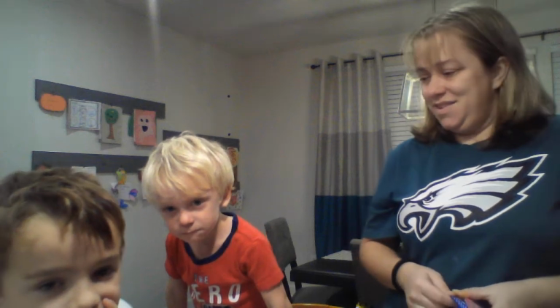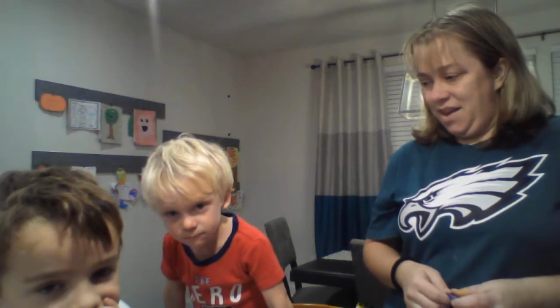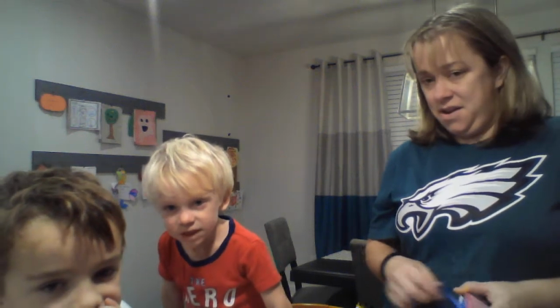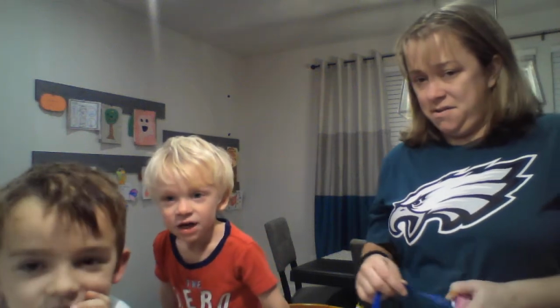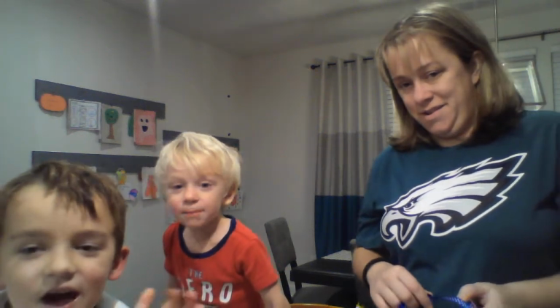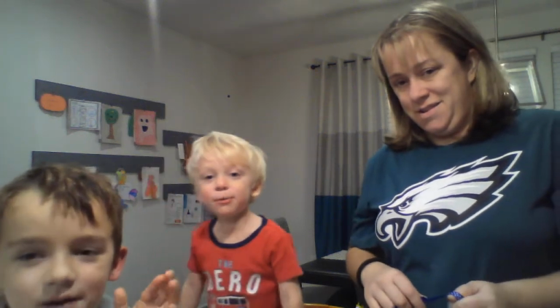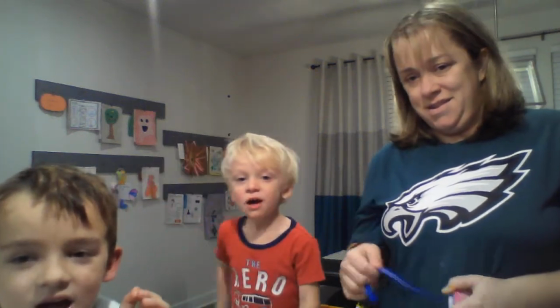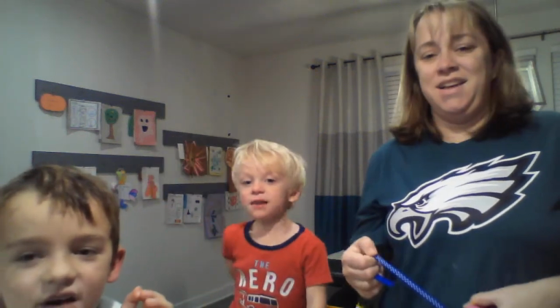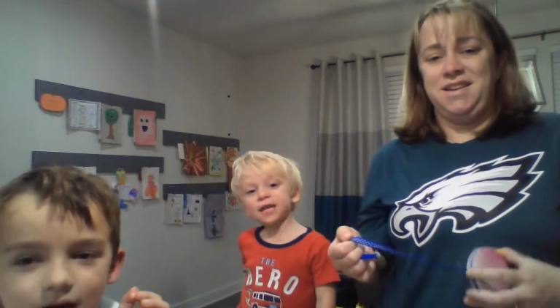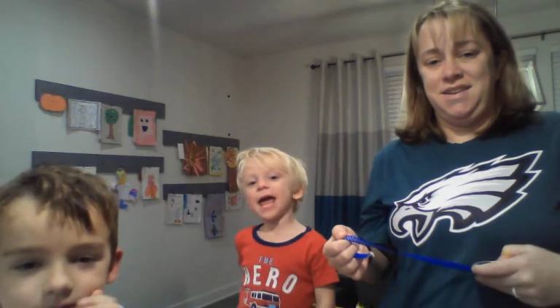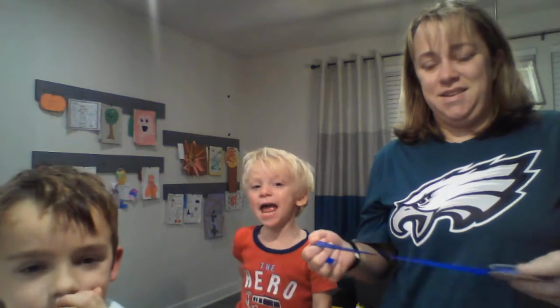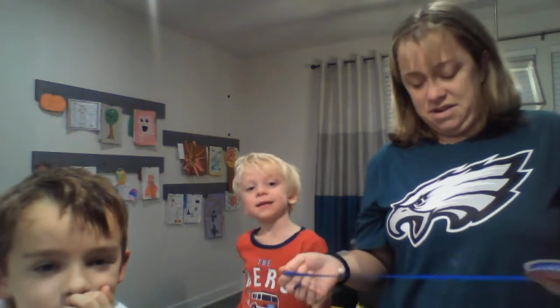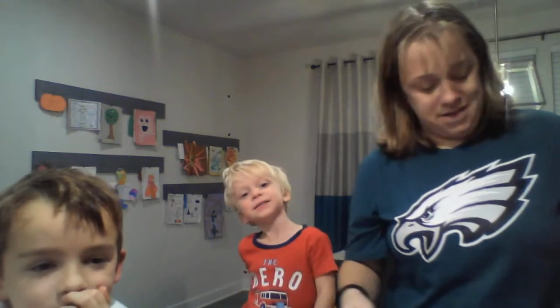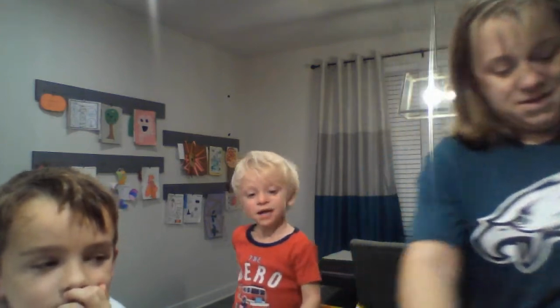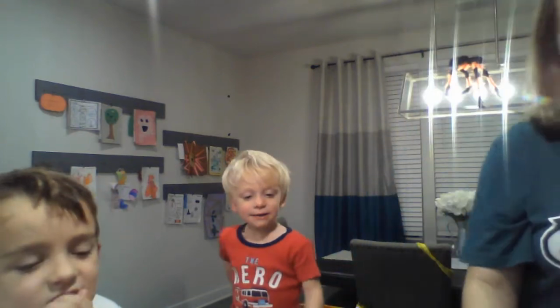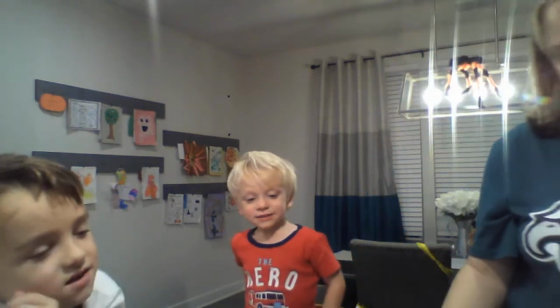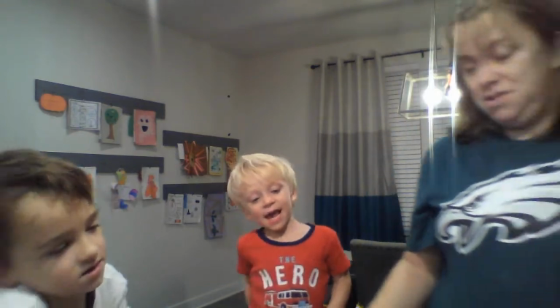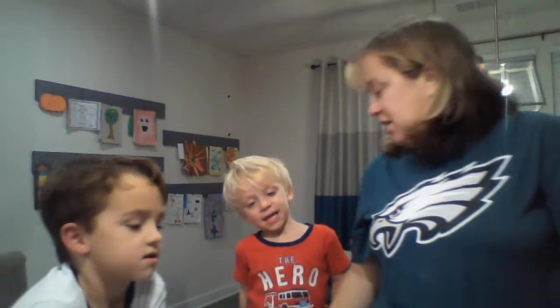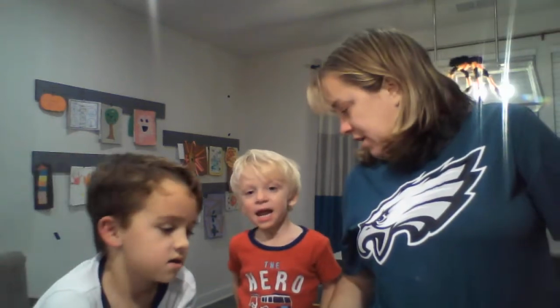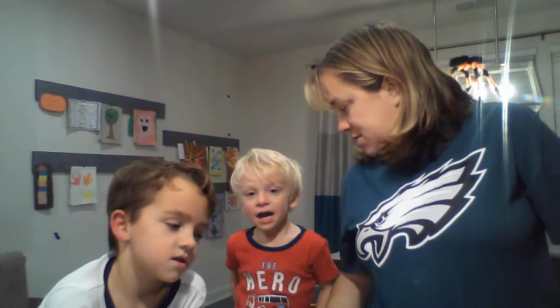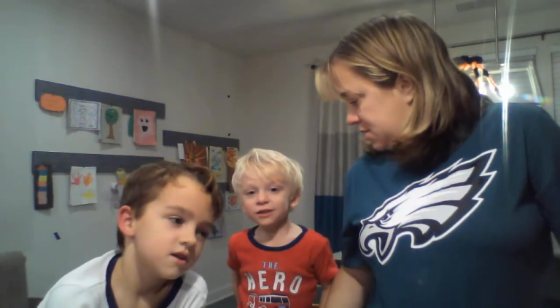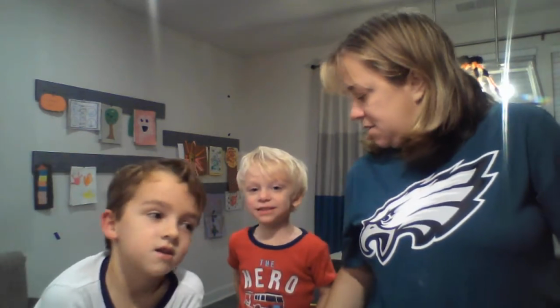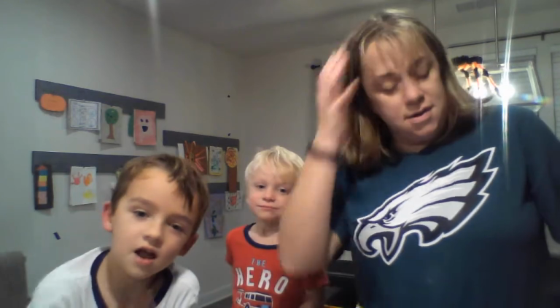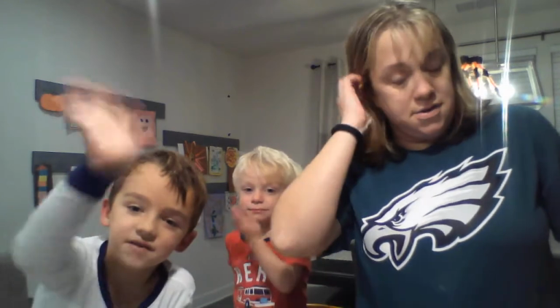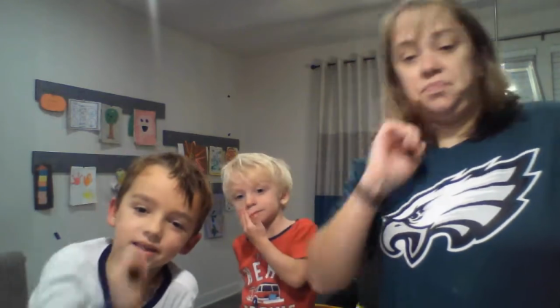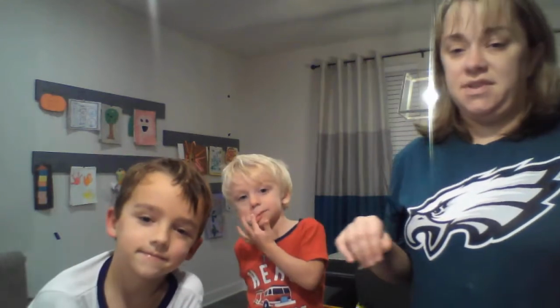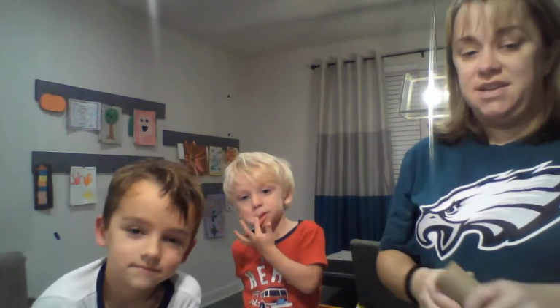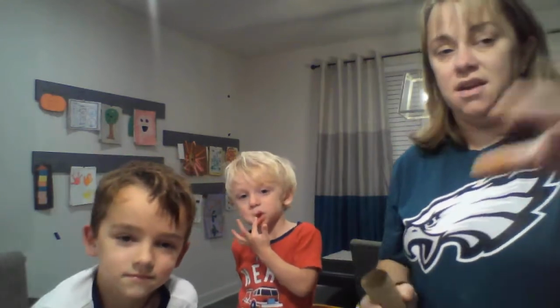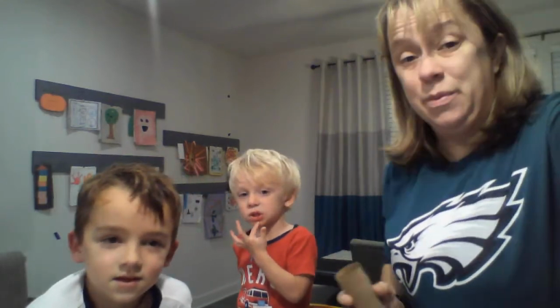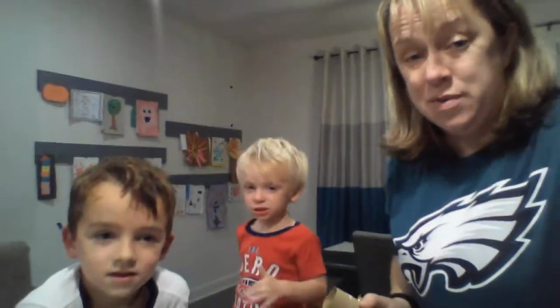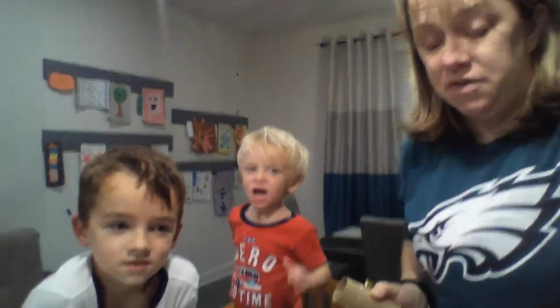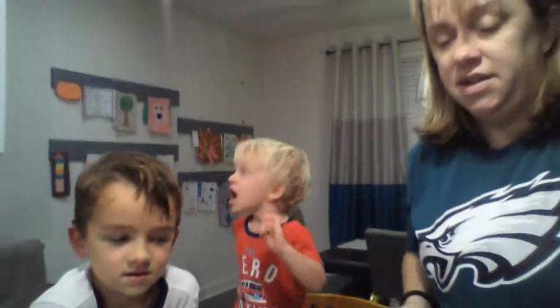You say hello. Hello everybody. Hello Taylor. You say hello class. Hello class. Today, remember we've been talking about recycling.